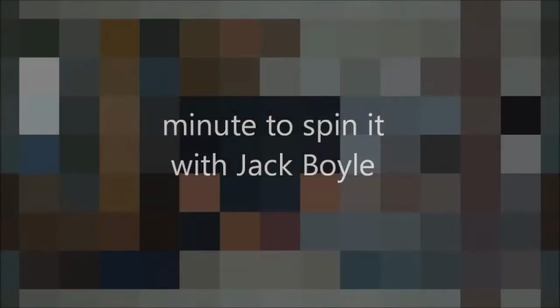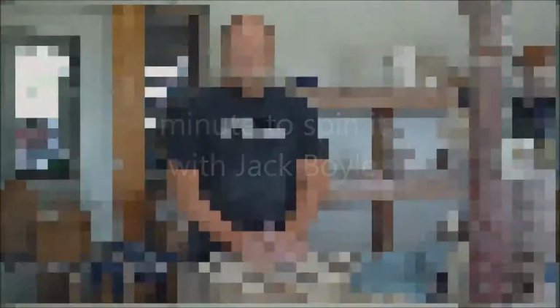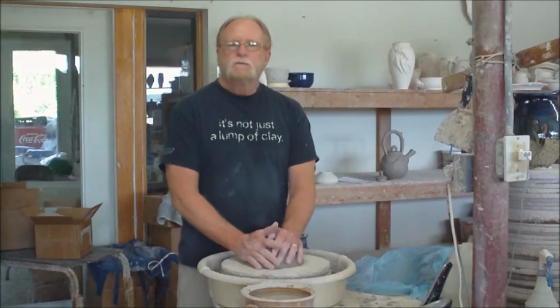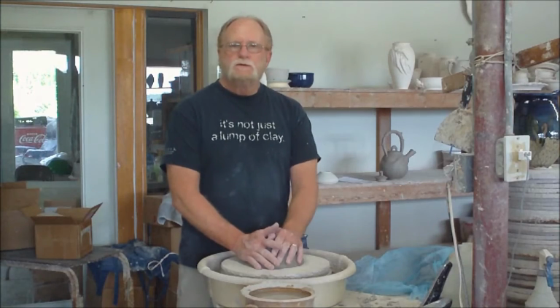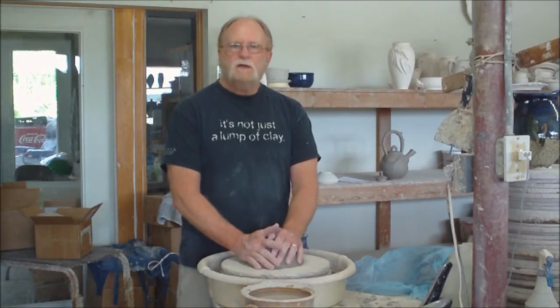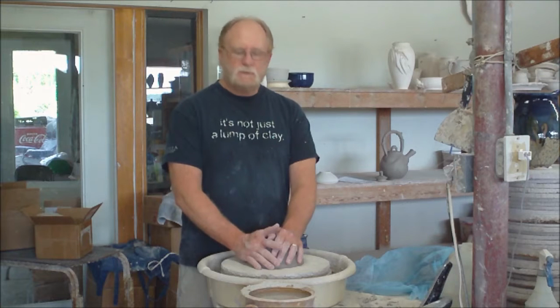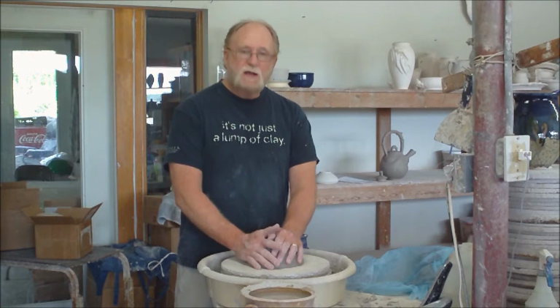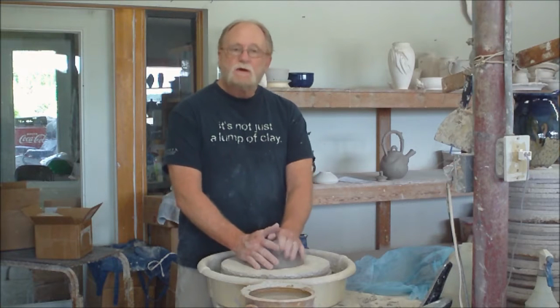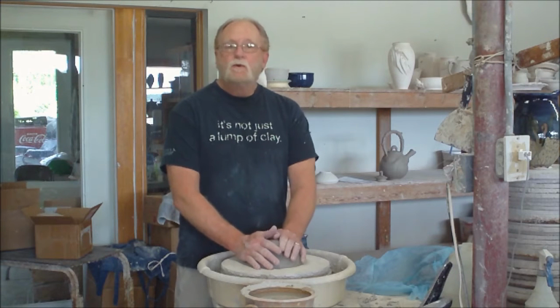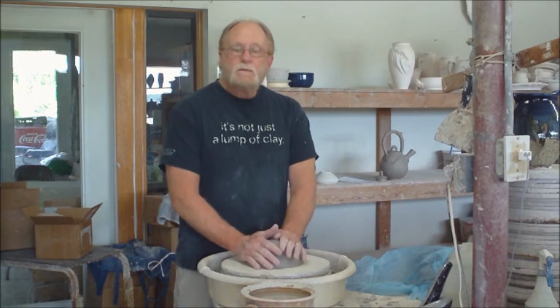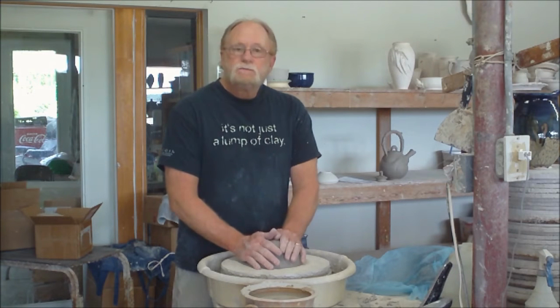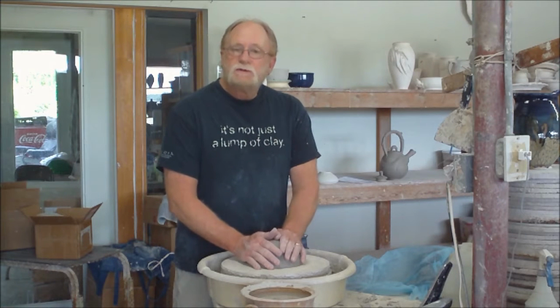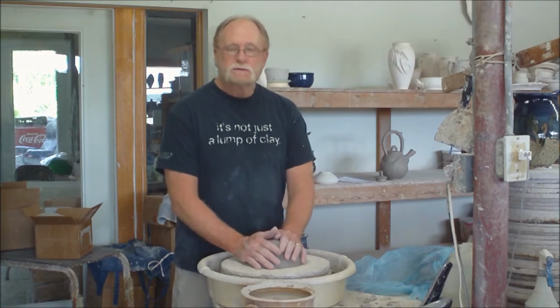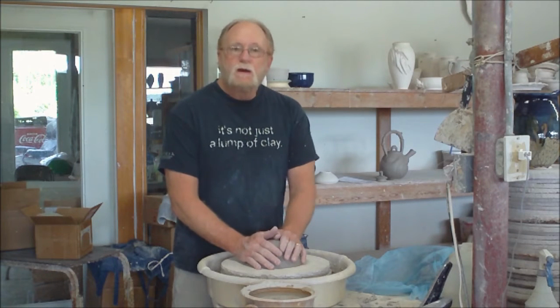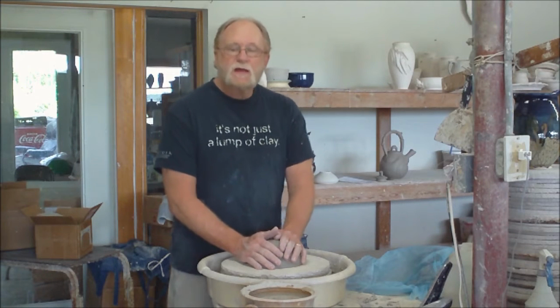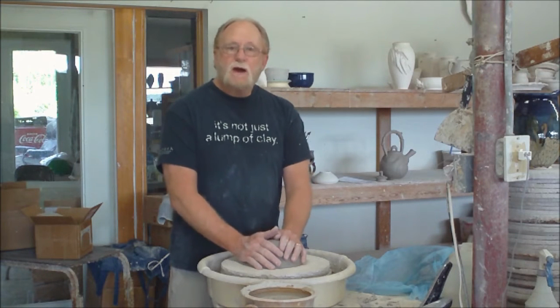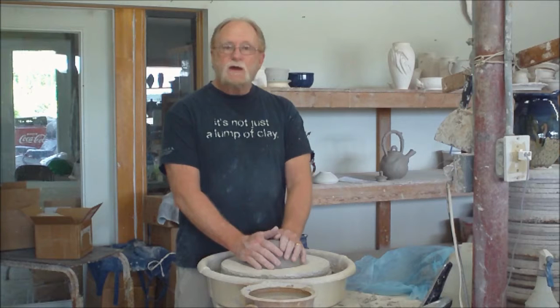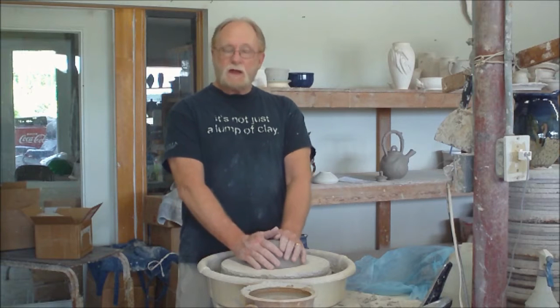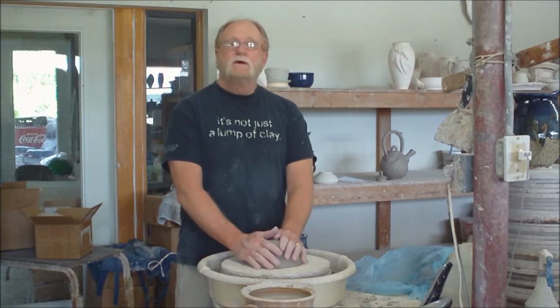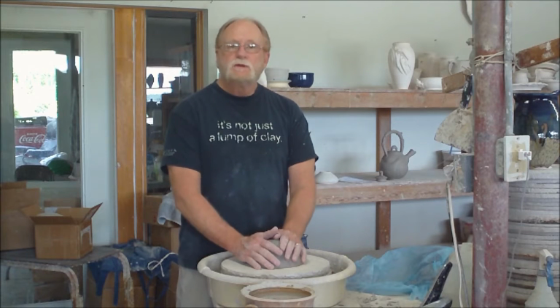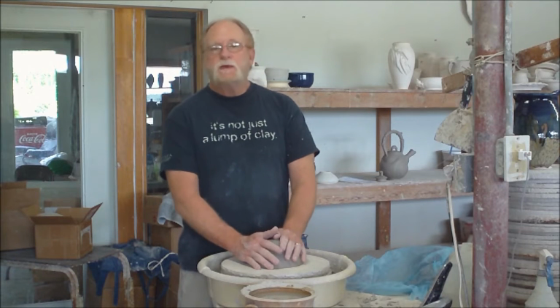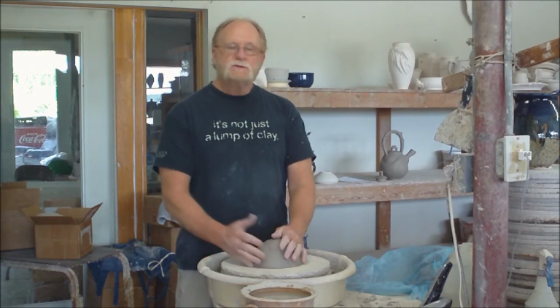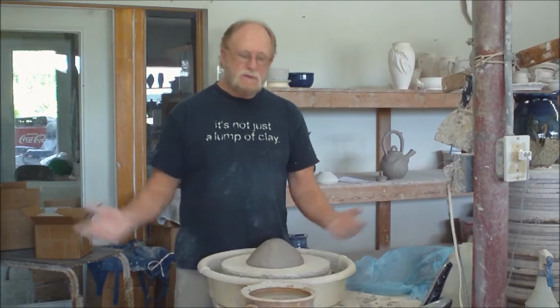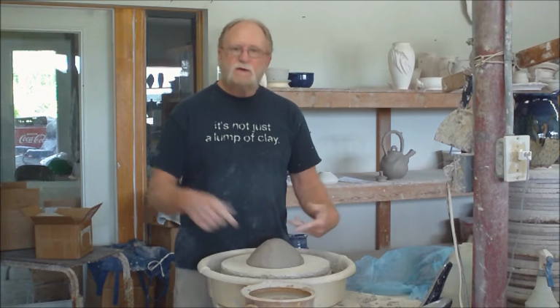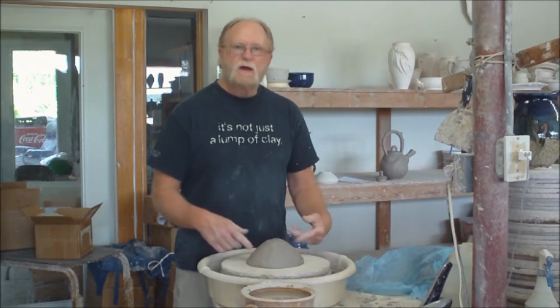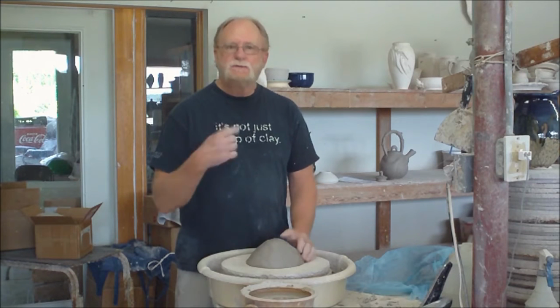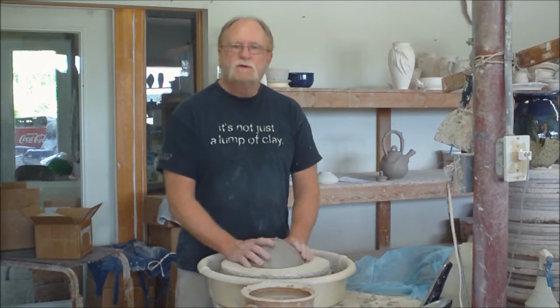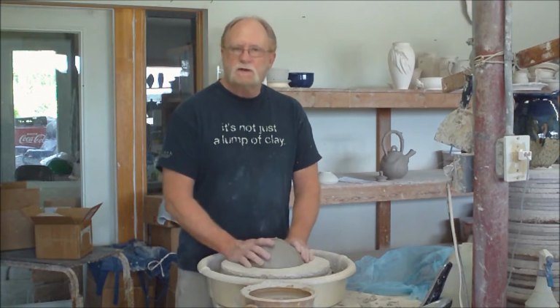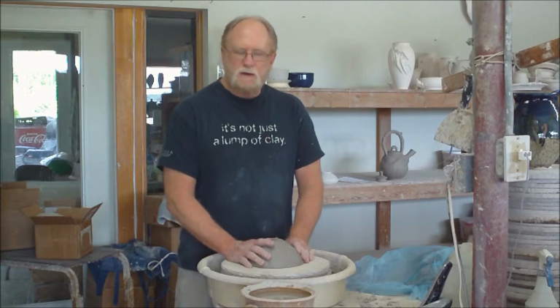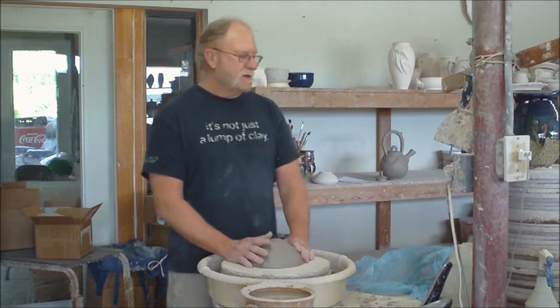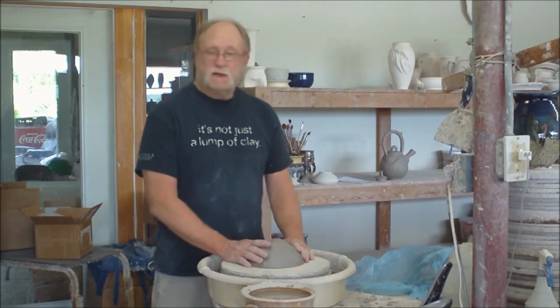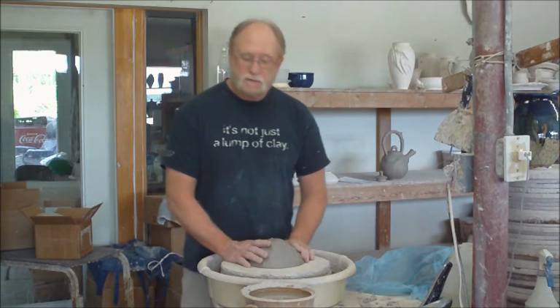Hello there. How are you today? My name is Jack Boyle. Welcome boys and girls, moms and dads, potters and non-potters, all of you. Welcome to the Tampa Bay Area's only San Antonio Pottery. I am Jack Boyle, your San Antonio Potter in San Antonio, Florida.